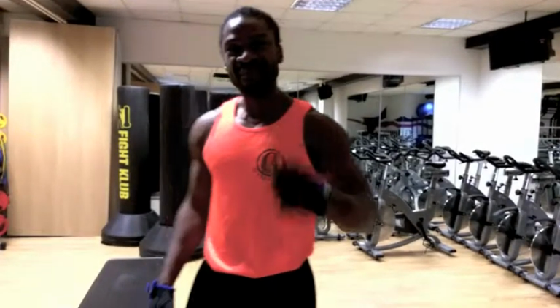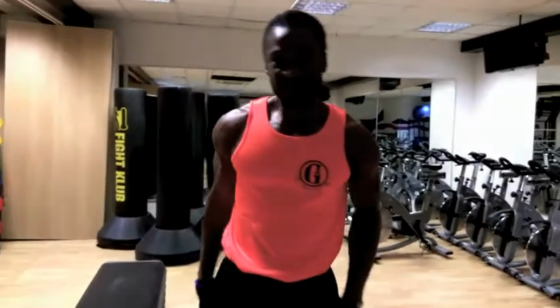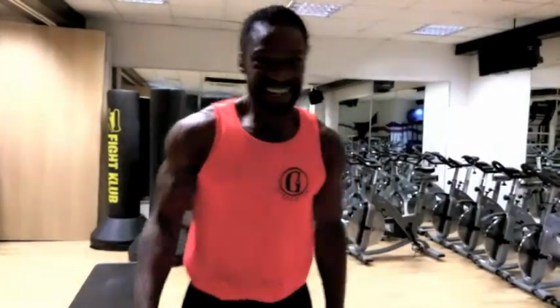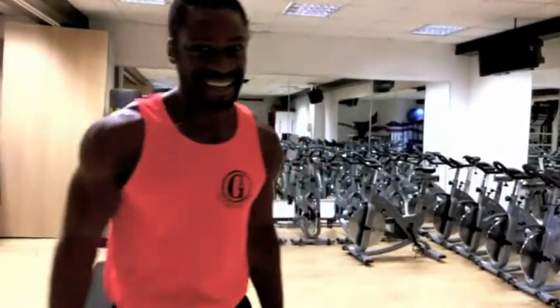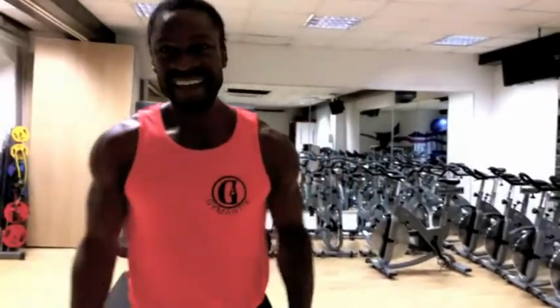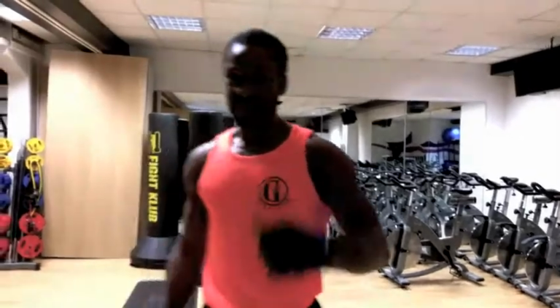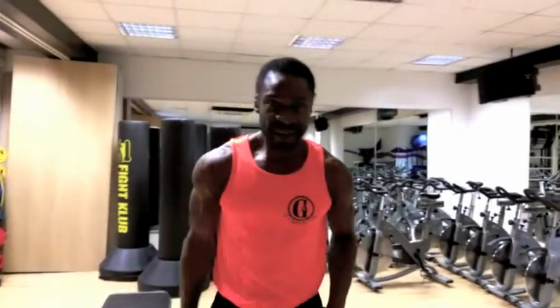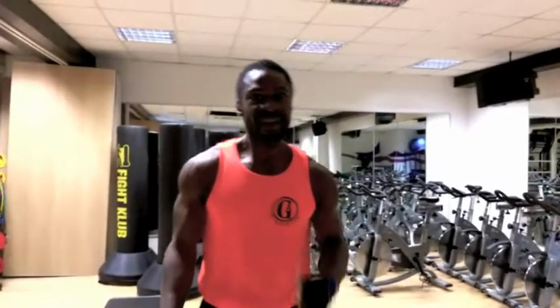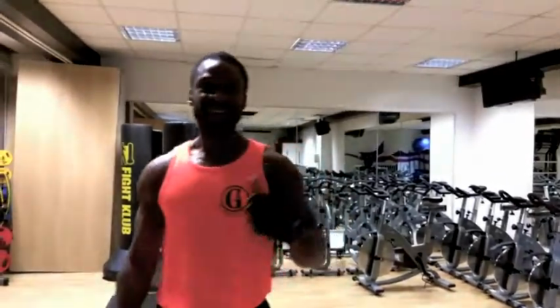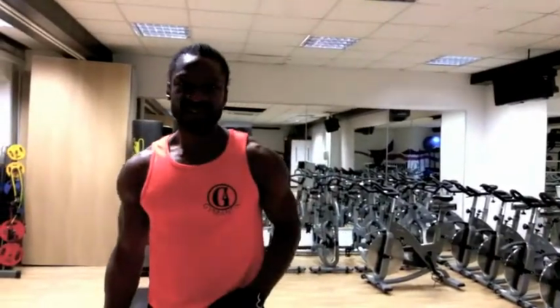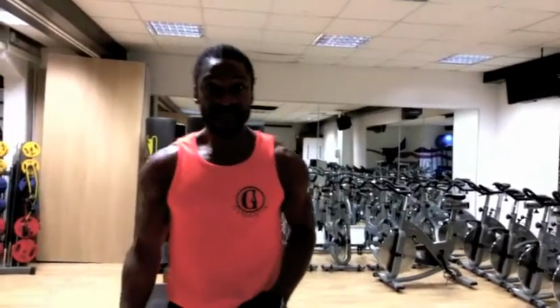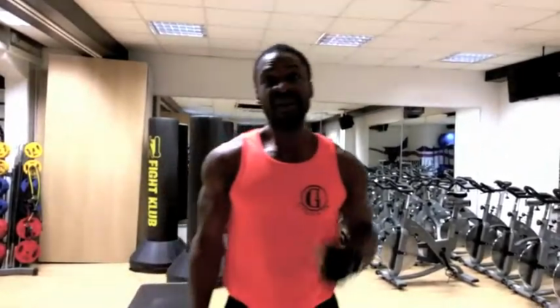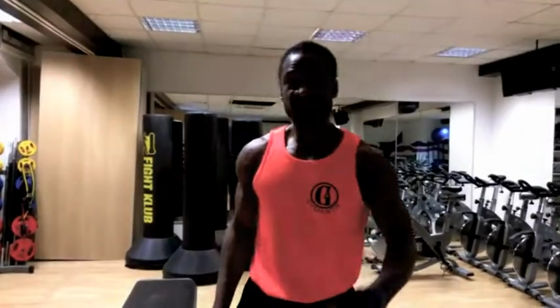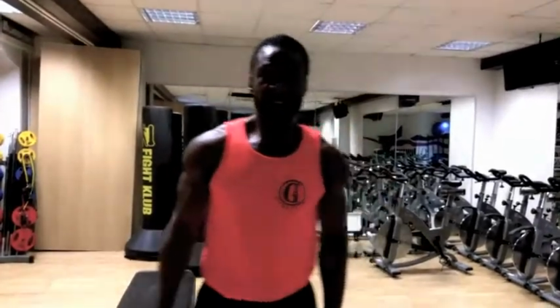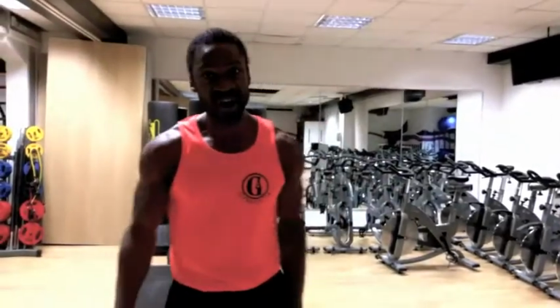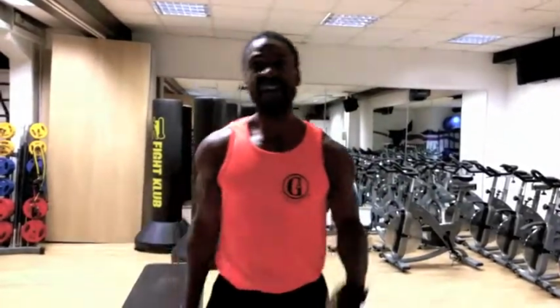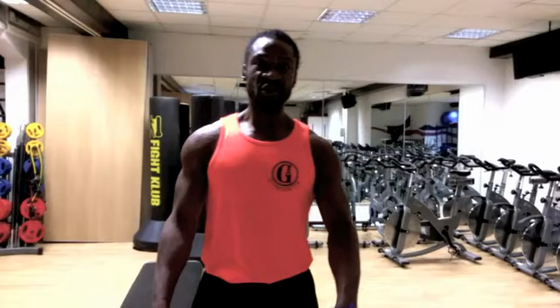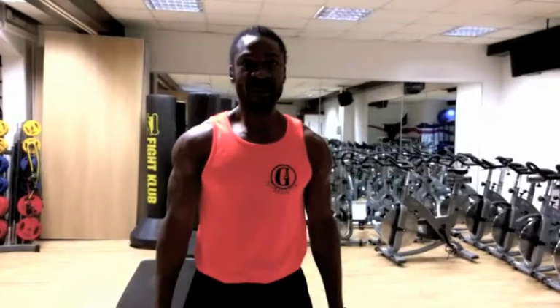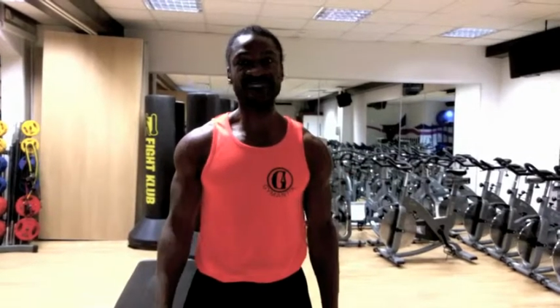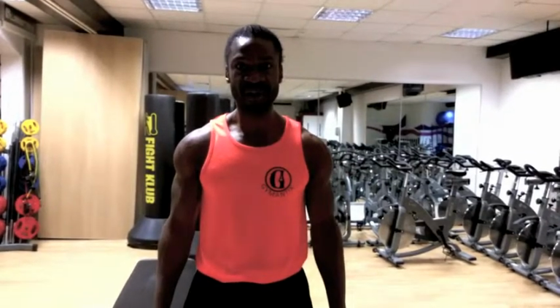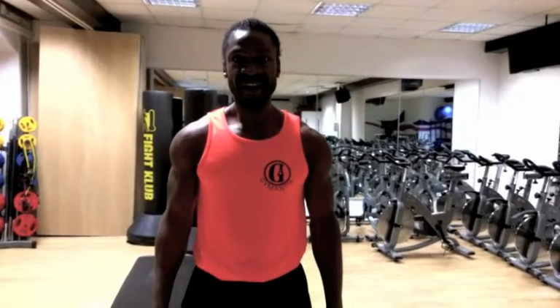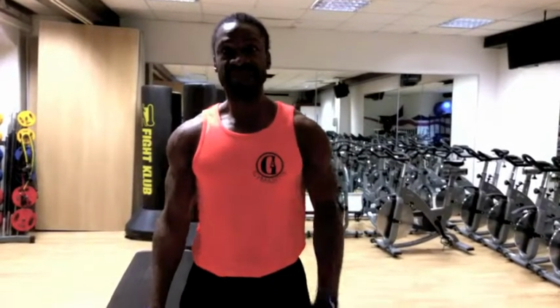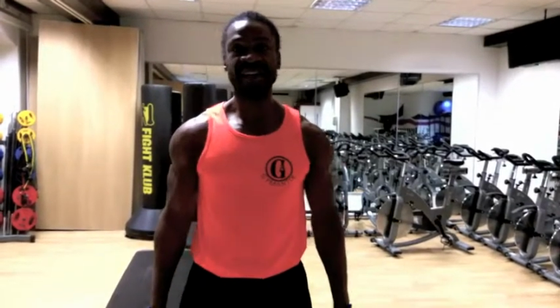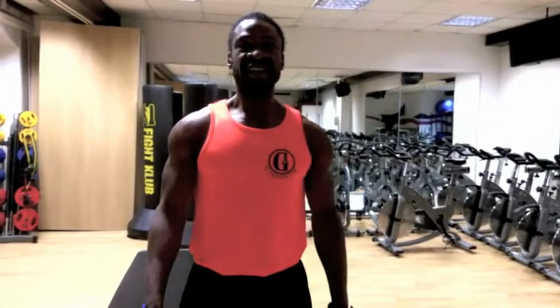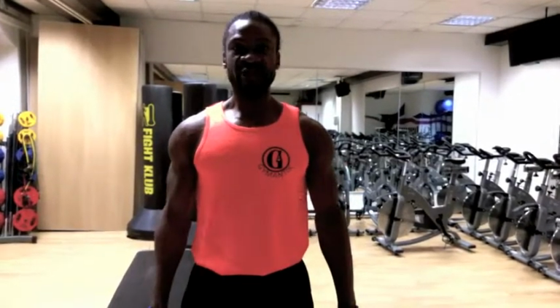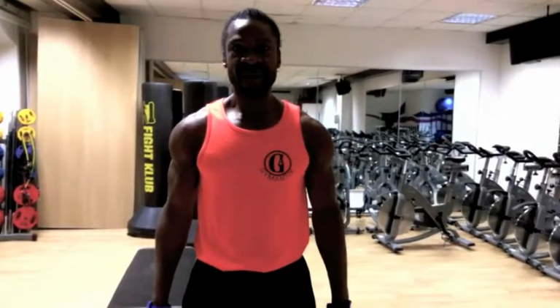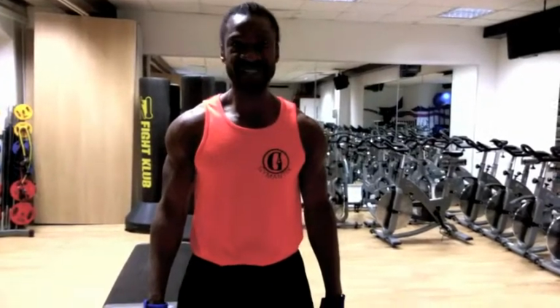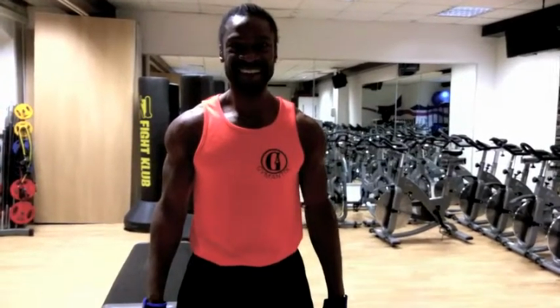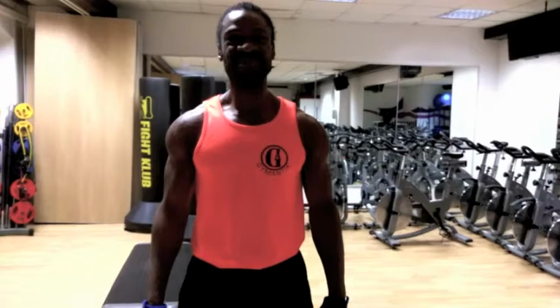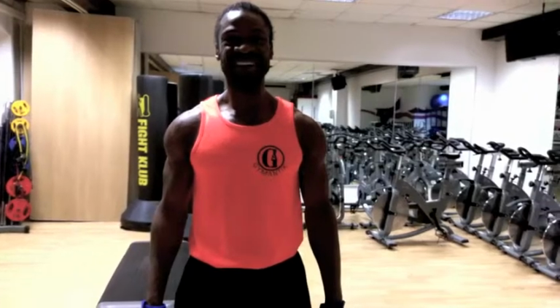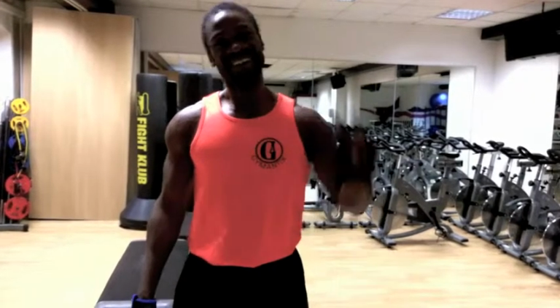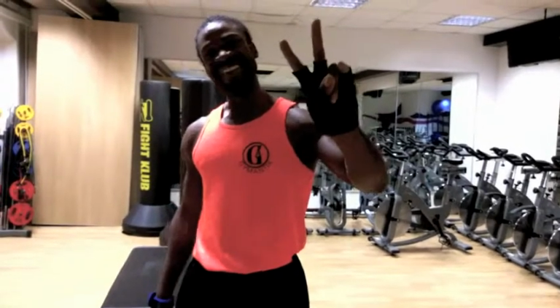I'm El Kayo from Gymantix. Thanks for watching. If you like what you saw, please visit me on YouTube, Facebook, Snapchat, Instagram, Pinterest, and Twitter. Peace.